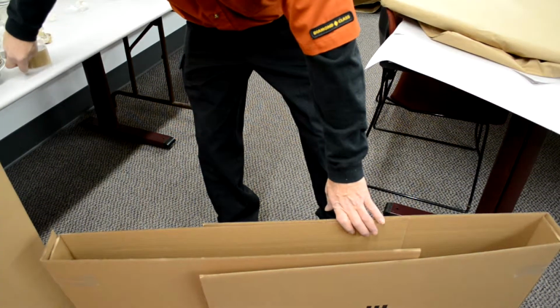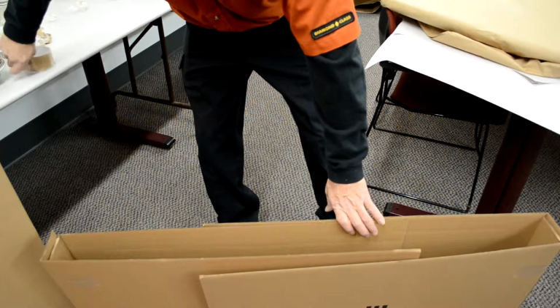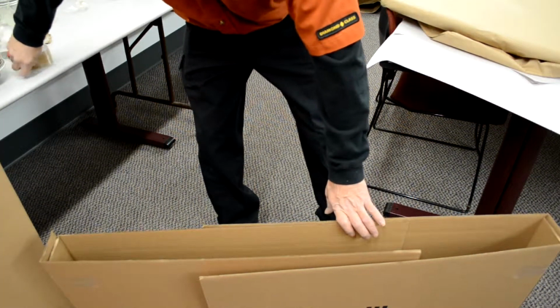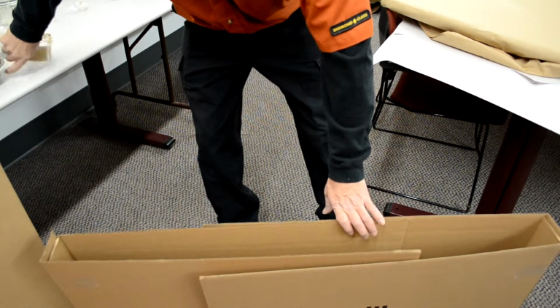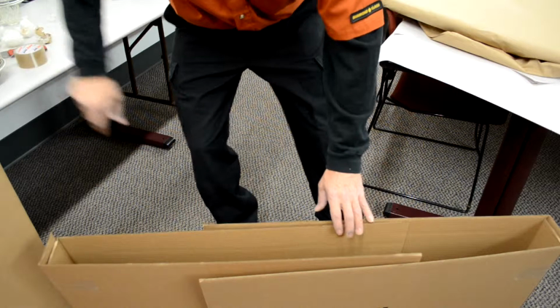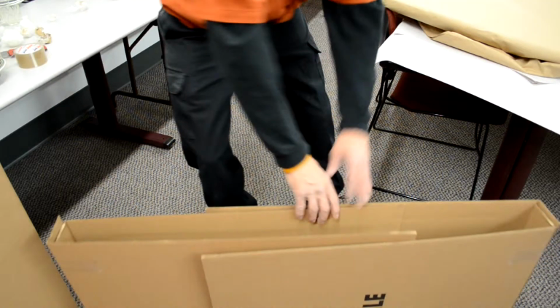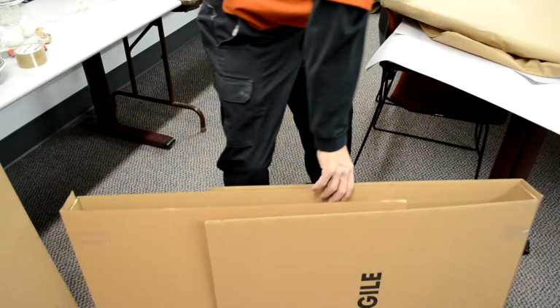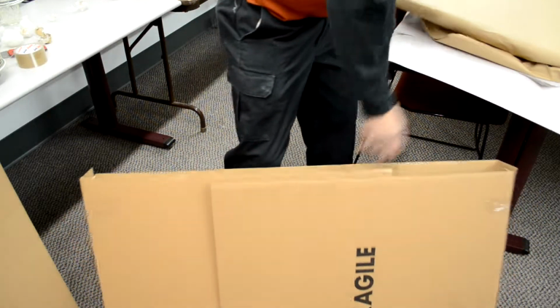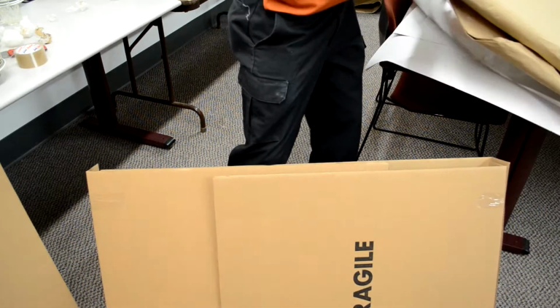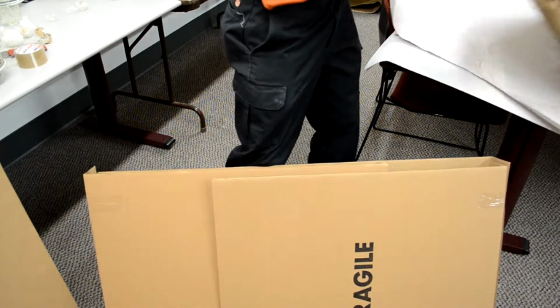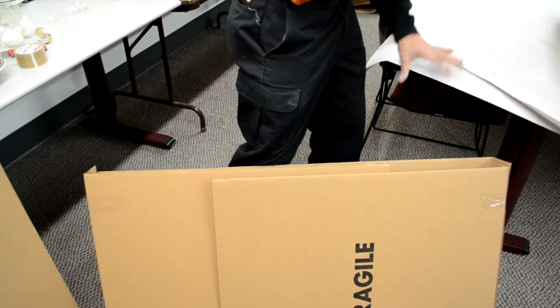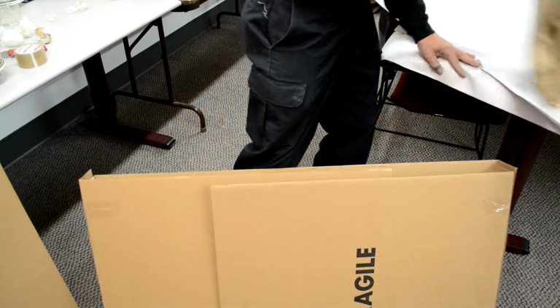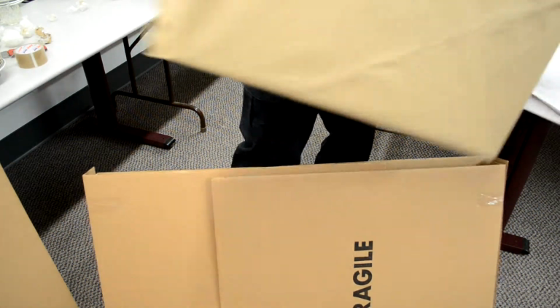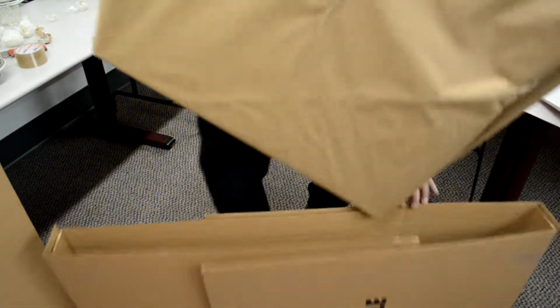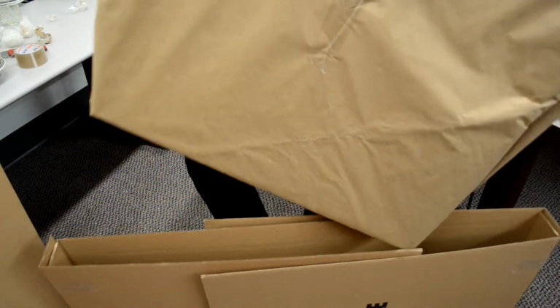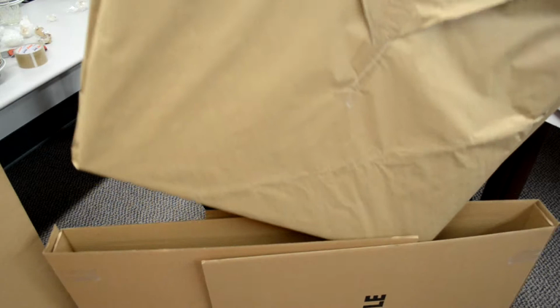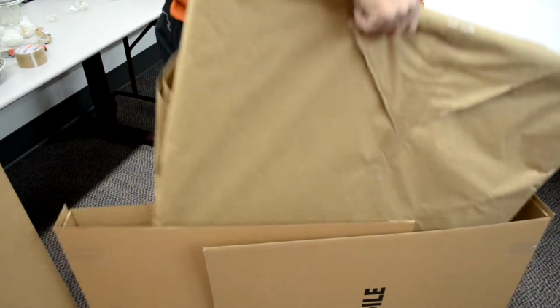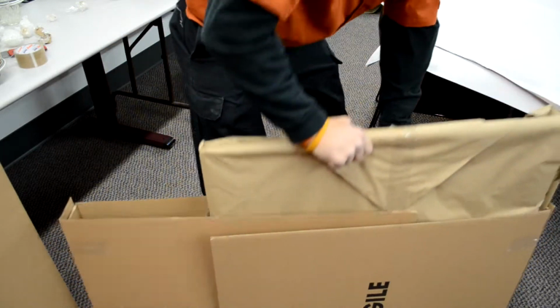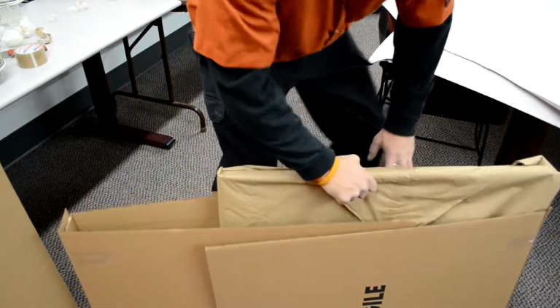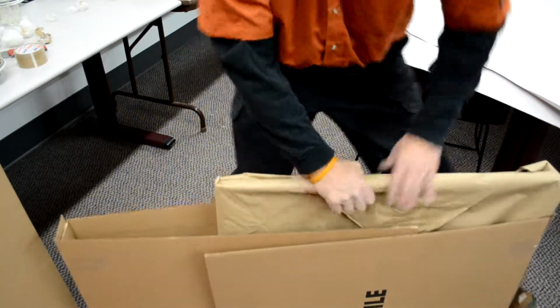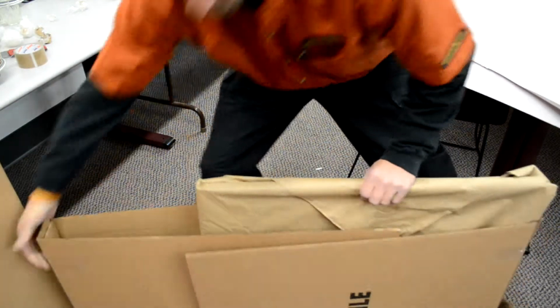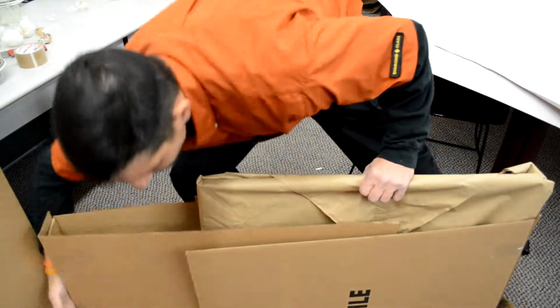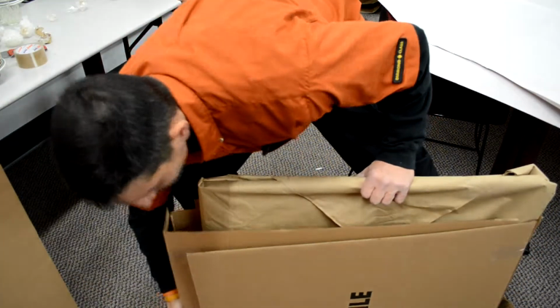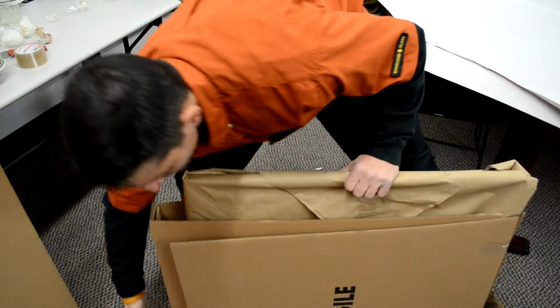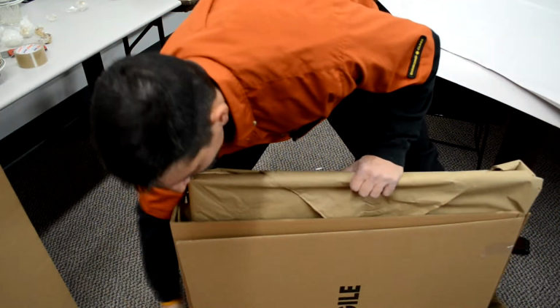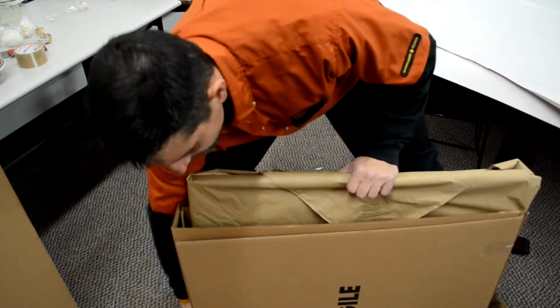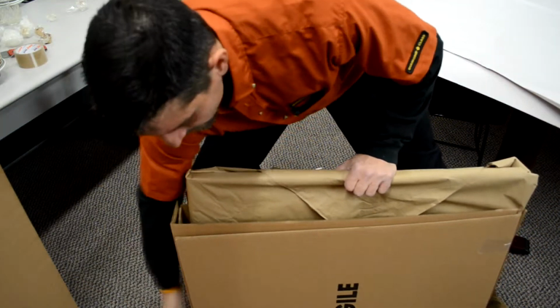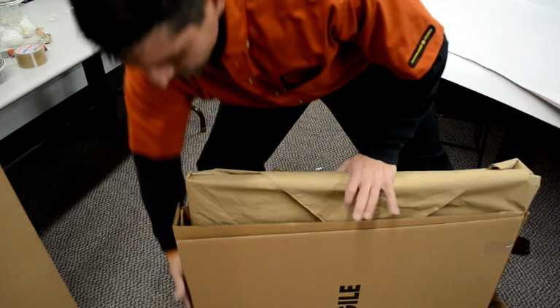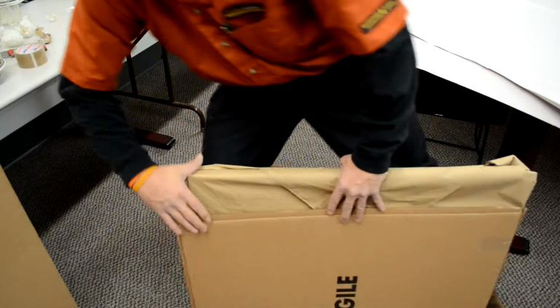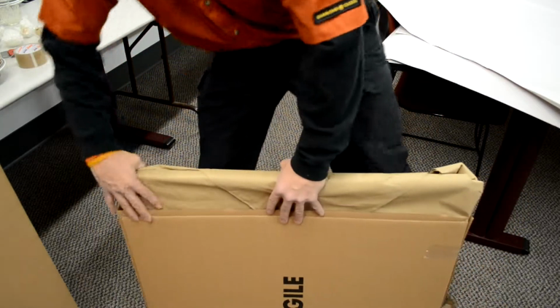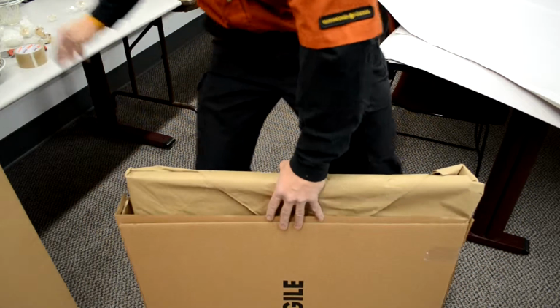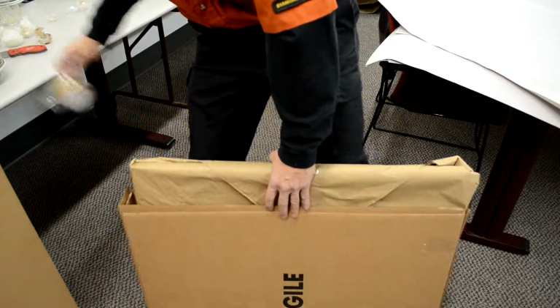Next, place the item inside and push the ends of the boxes together. Now, with the two remaining boxes, place one box on the top and push it to make it flush with the other two boxes.